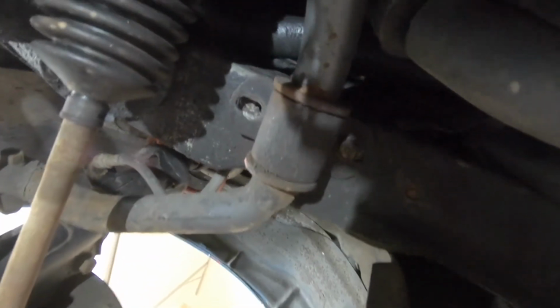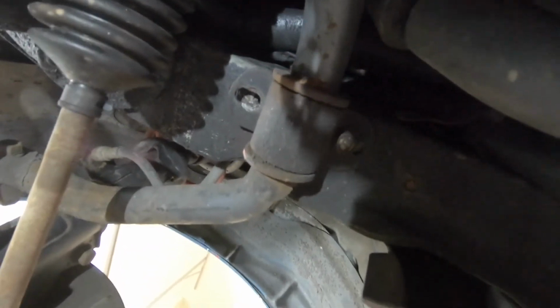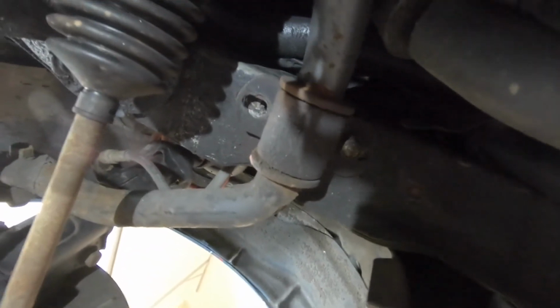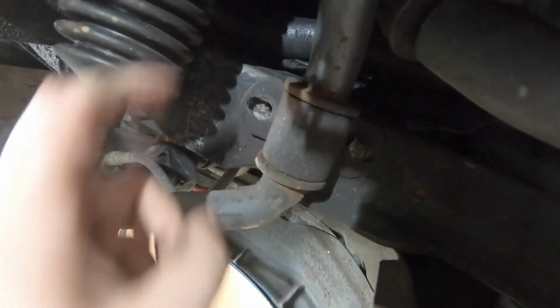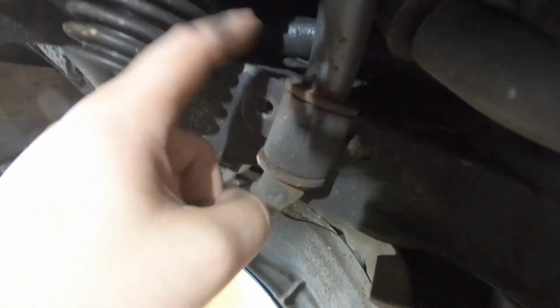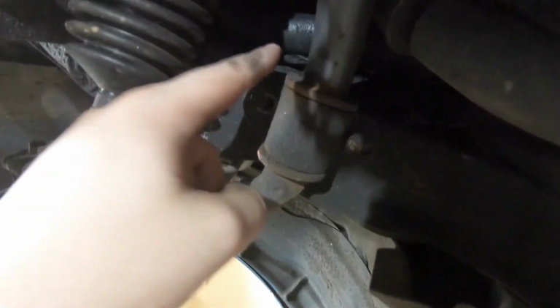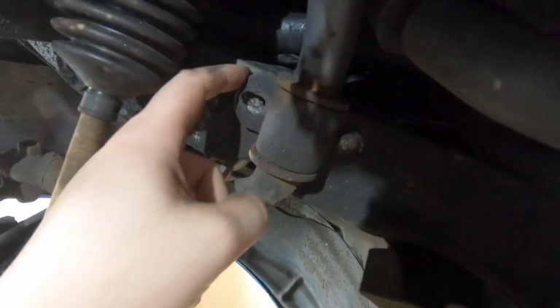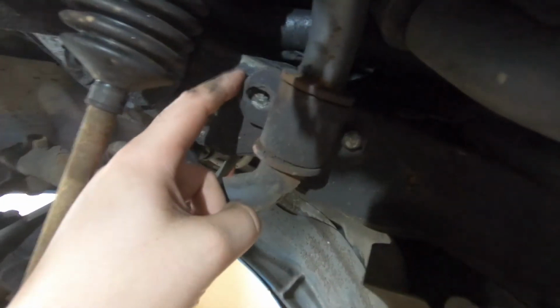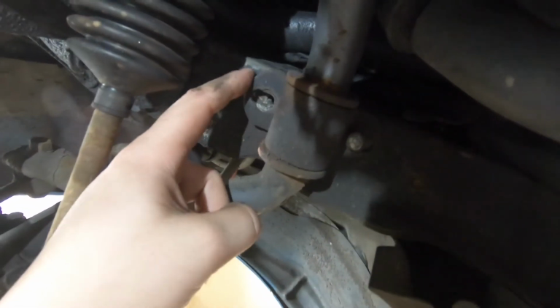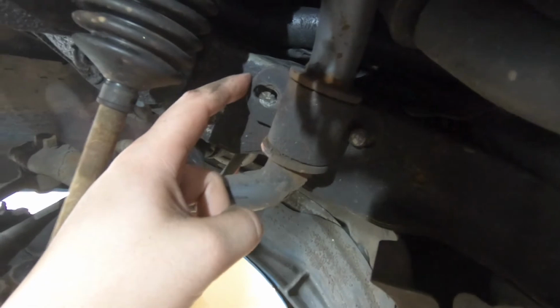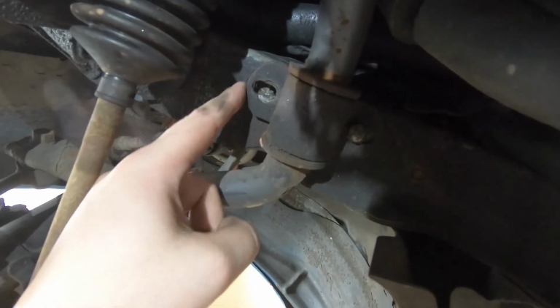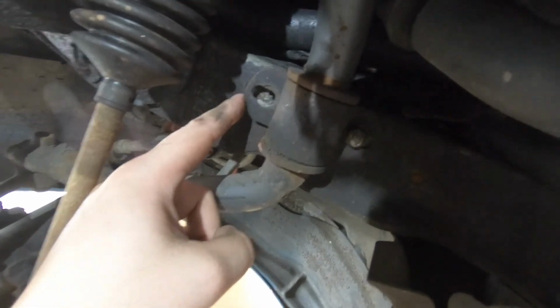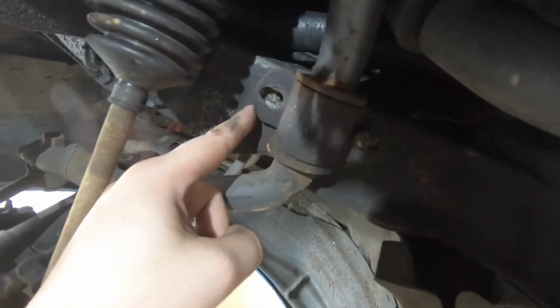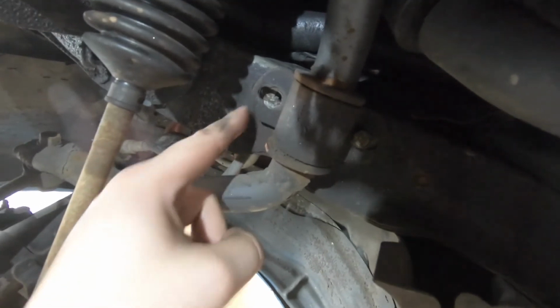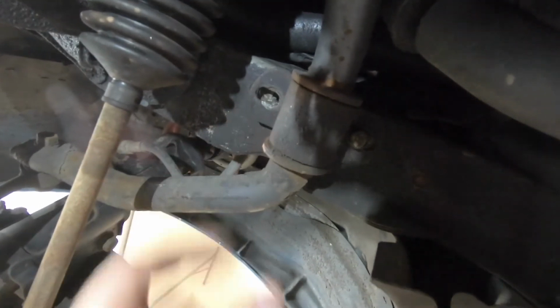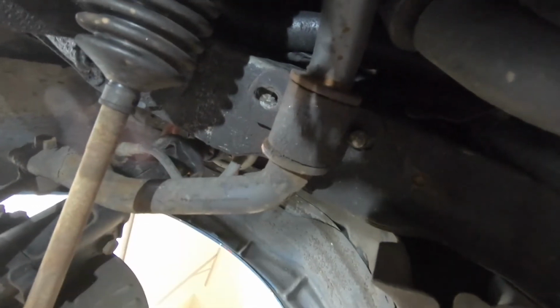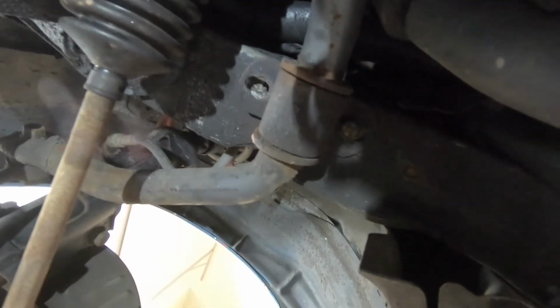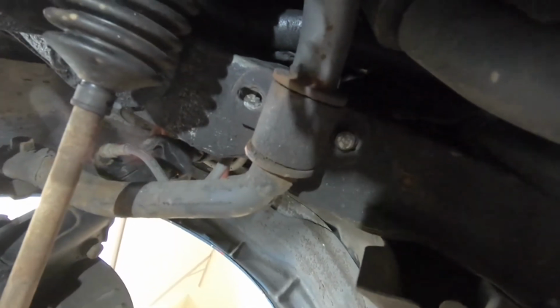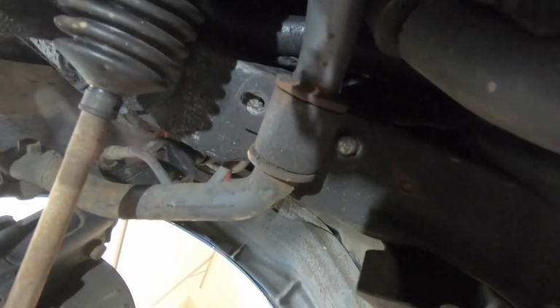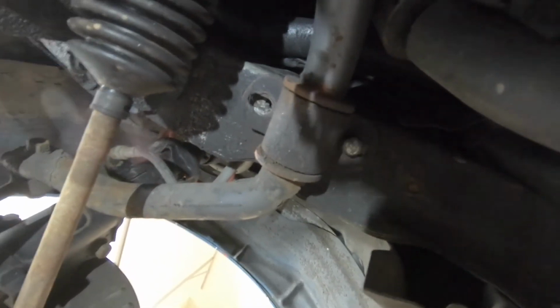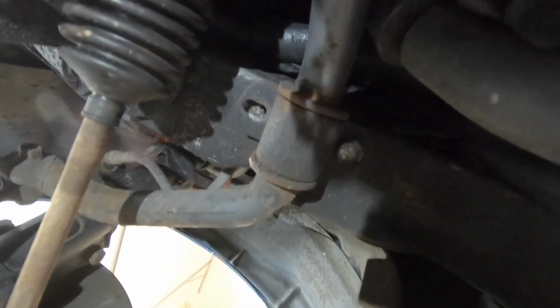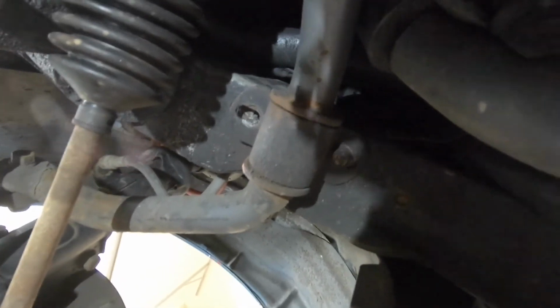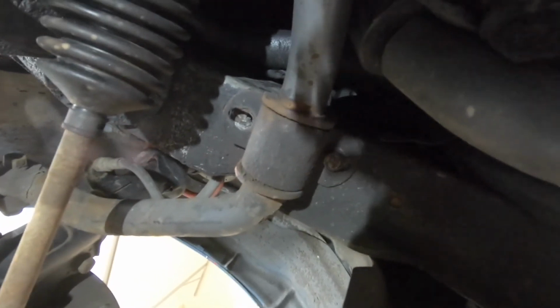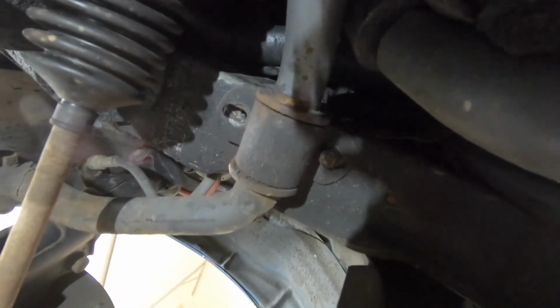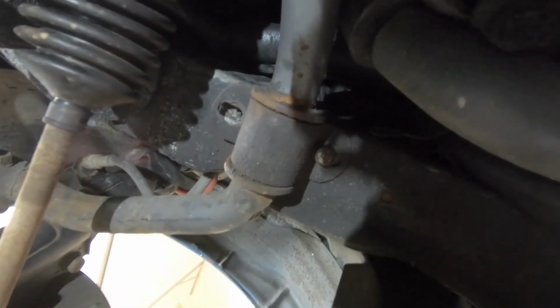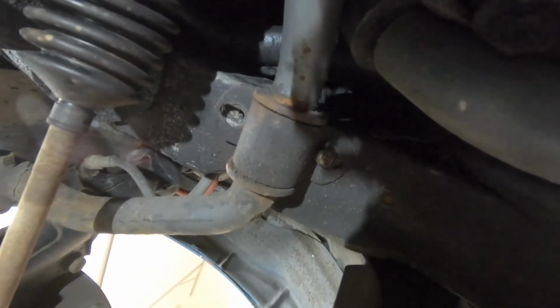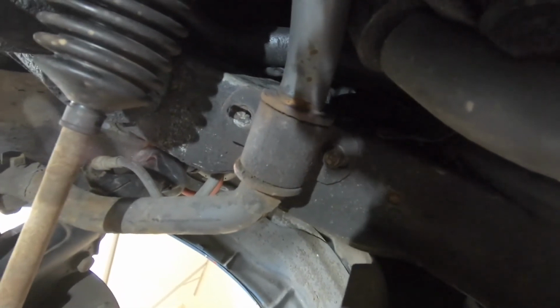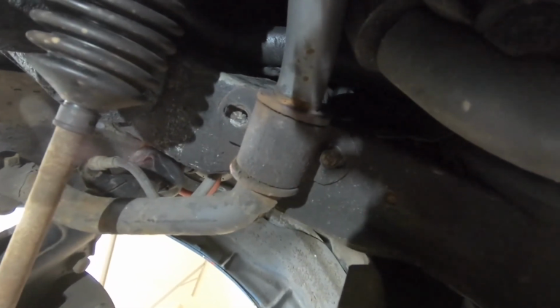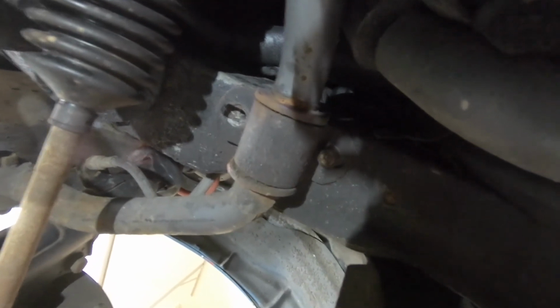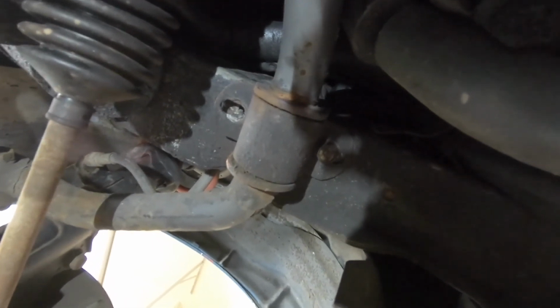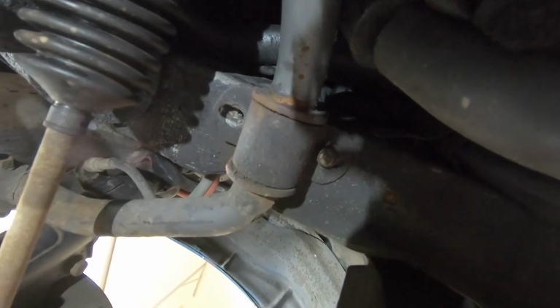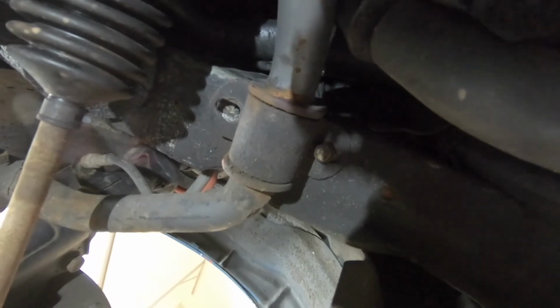I'm just going to clean up the bracket a bit from all the road grime and crap, and a little bit there on the frame. Then I'm going to force this side of the bracket up to make it level at the frame rail like that side. And then just drop a couple of tacks along — probably two or three — just to hold that sucker in place until I can fix it properly.